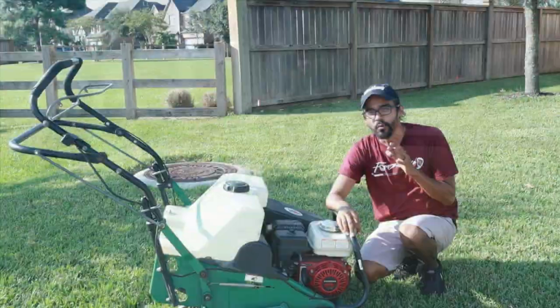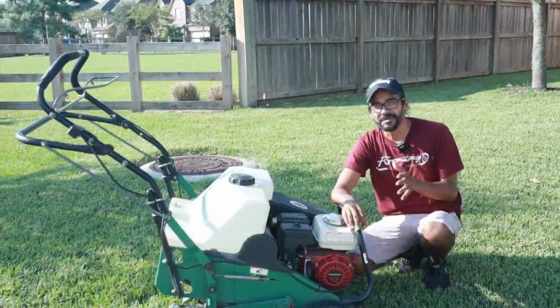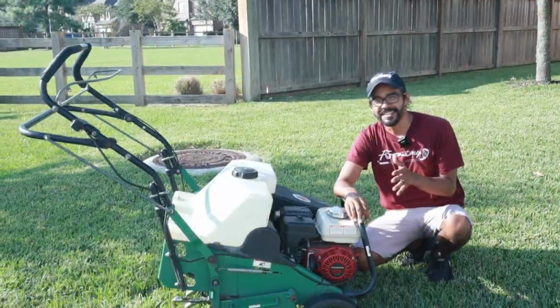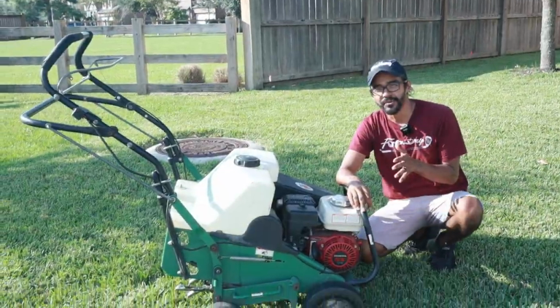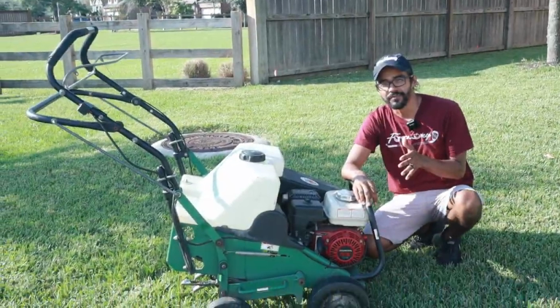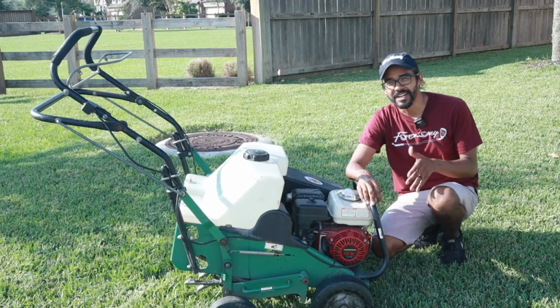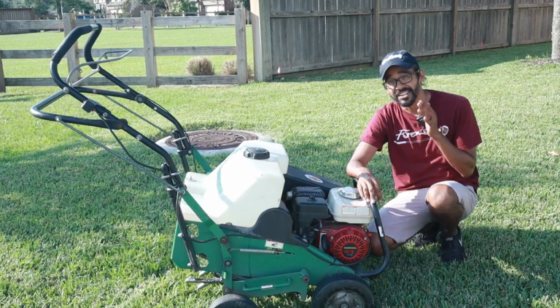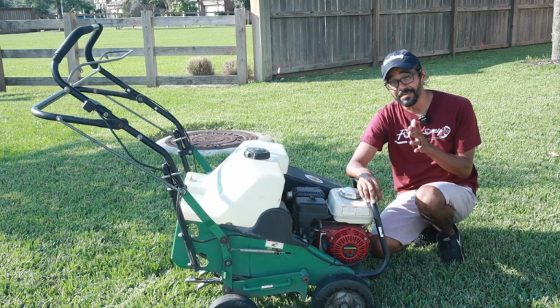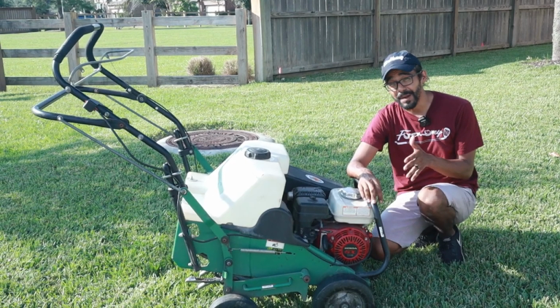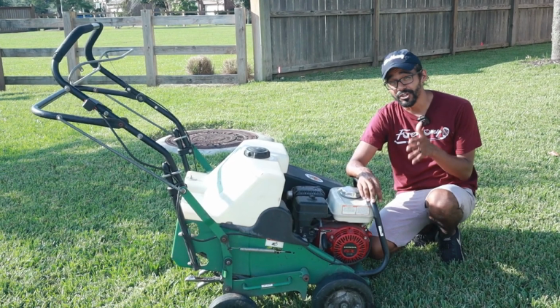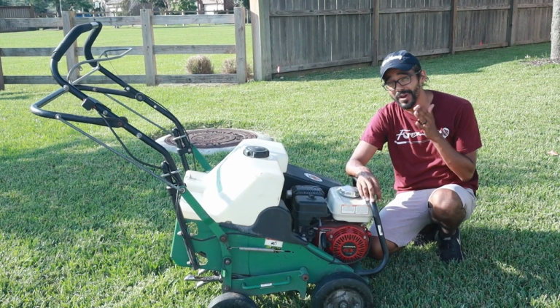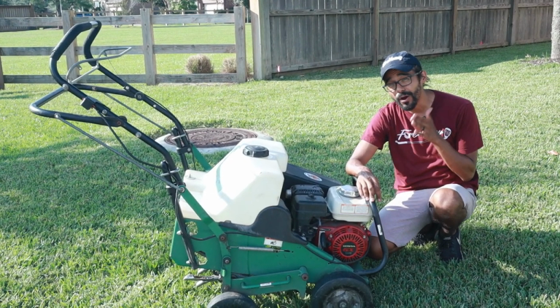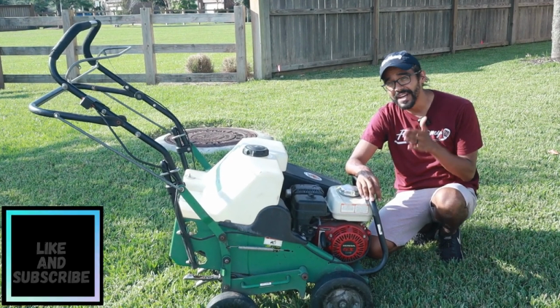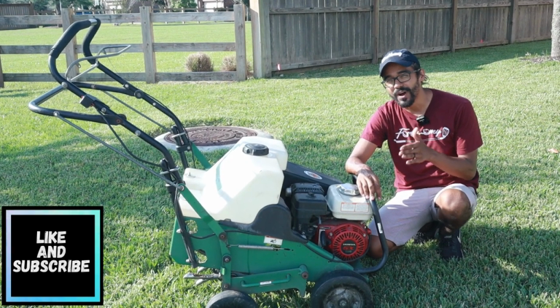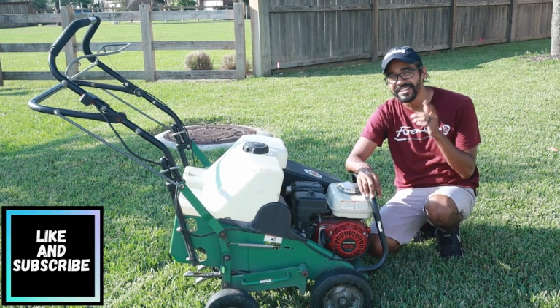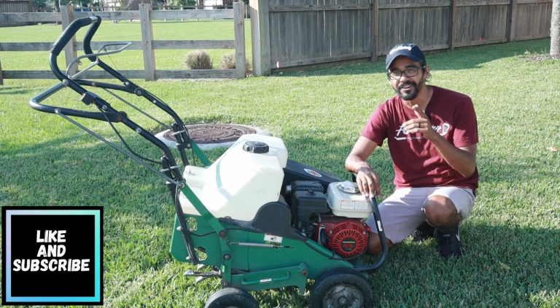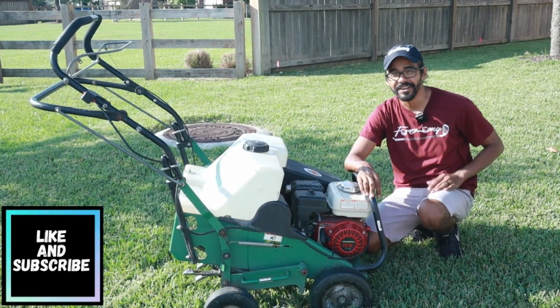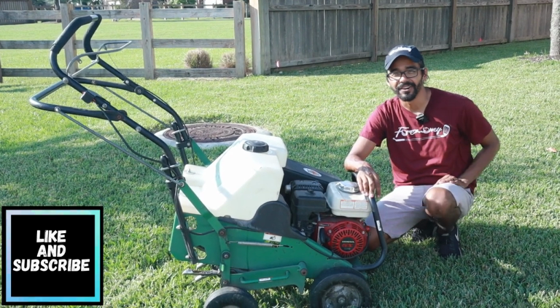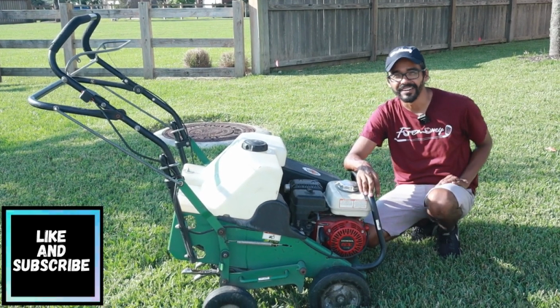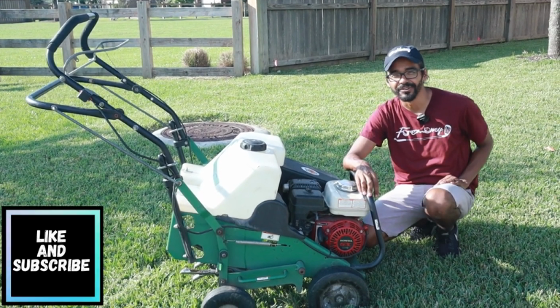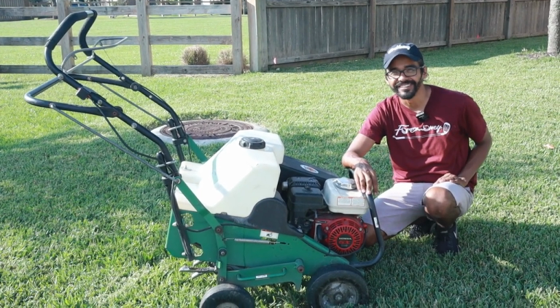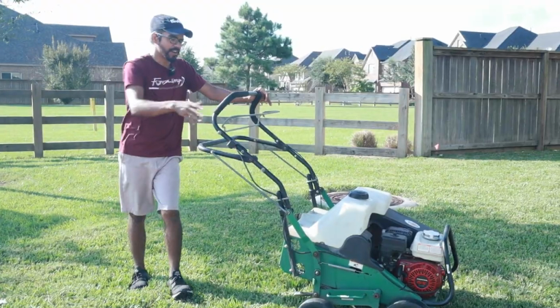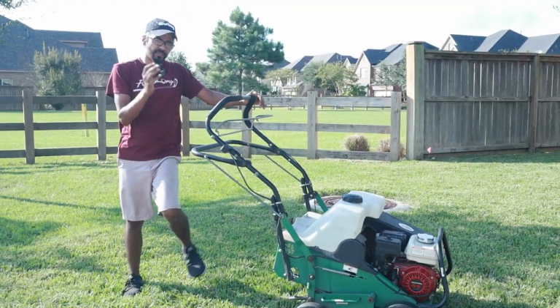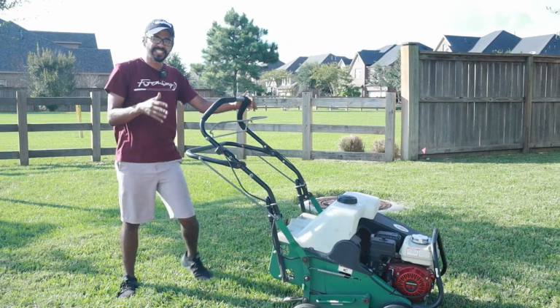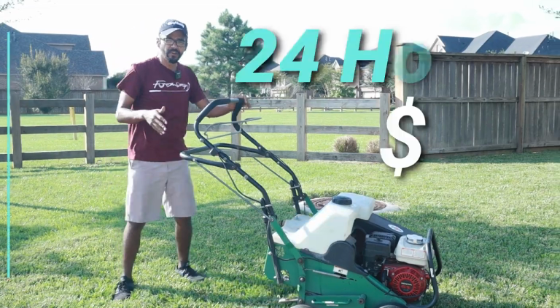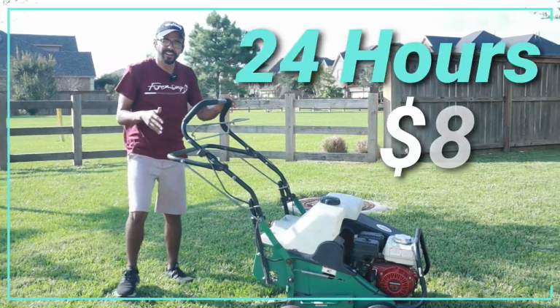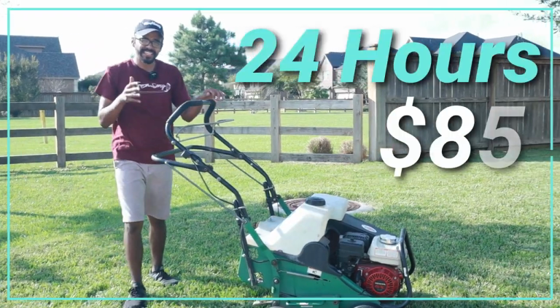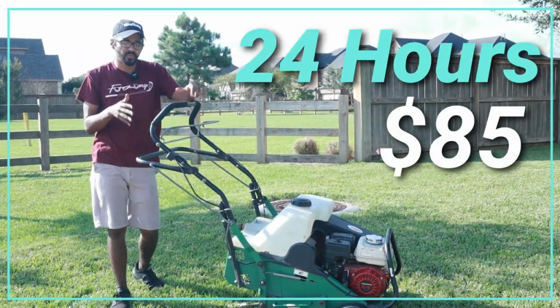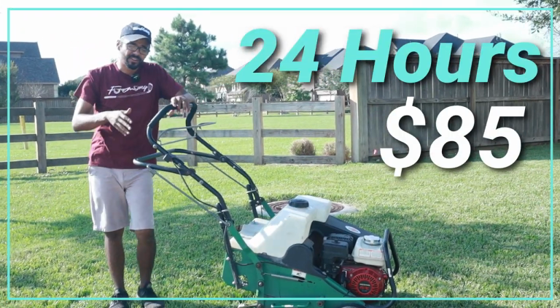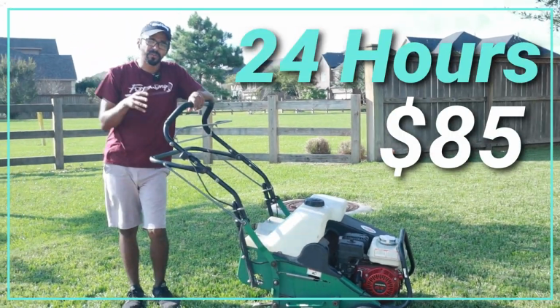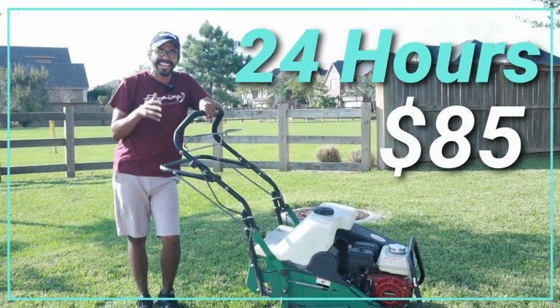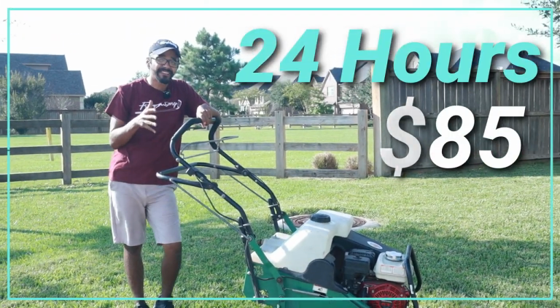What's up guys, it's Tony with For Money. On today's episode I'm going to show you how, when, and why to aerate your yard. Let's do it. I rented this aerator at Ace Hardware for about $85.